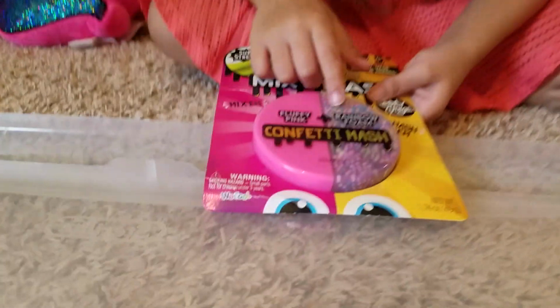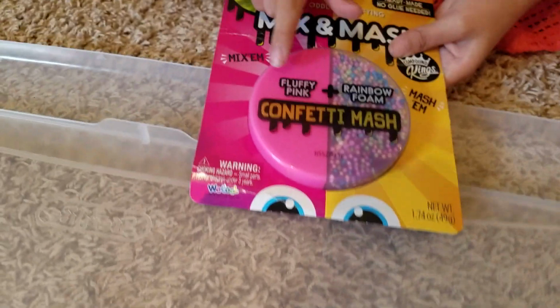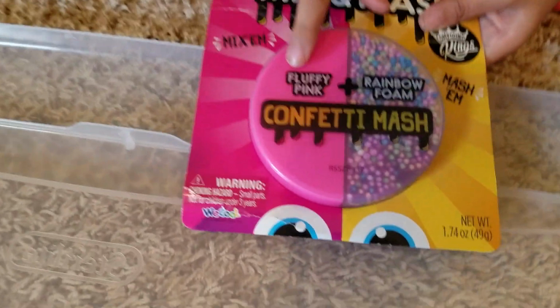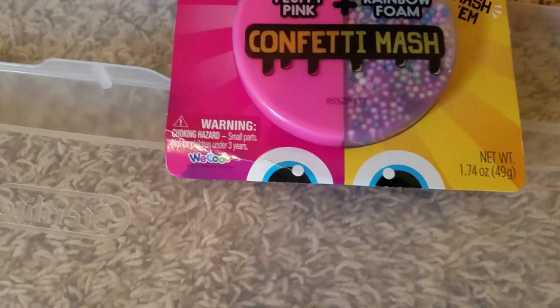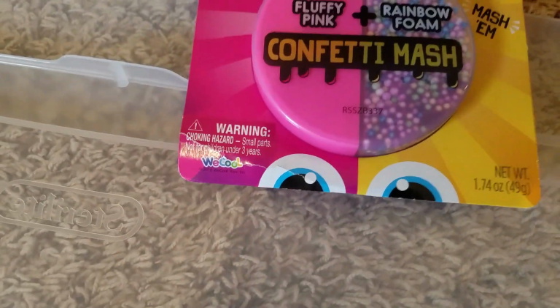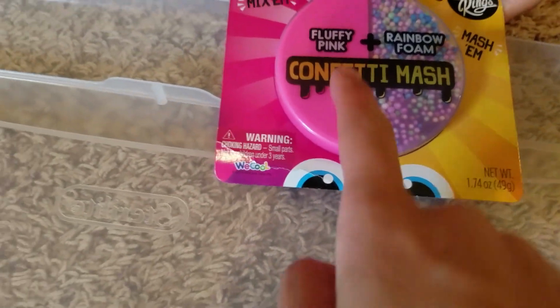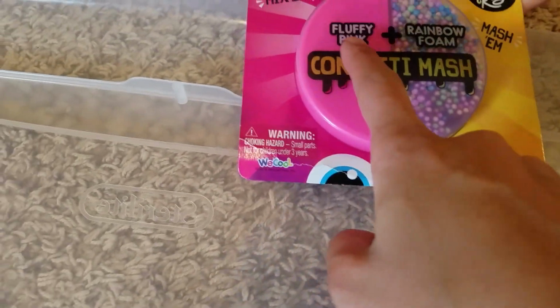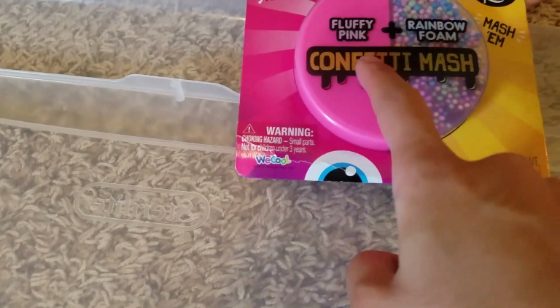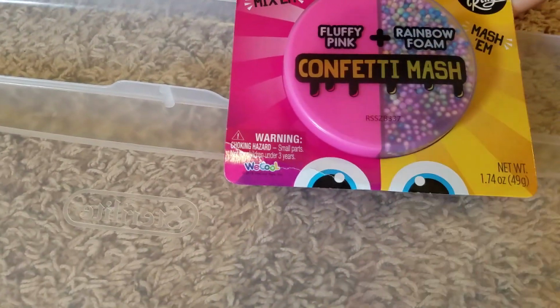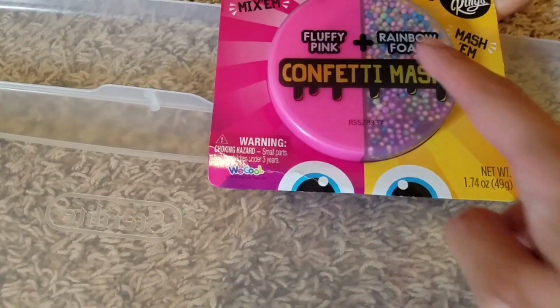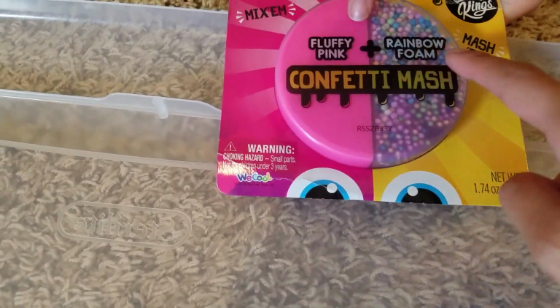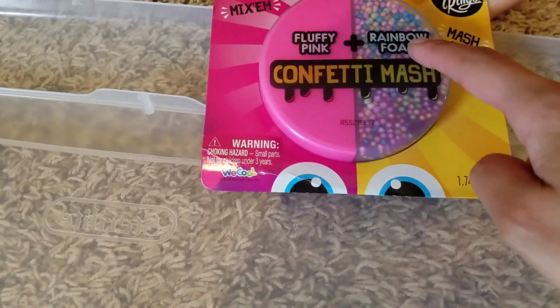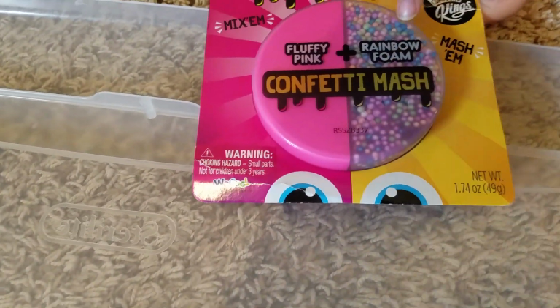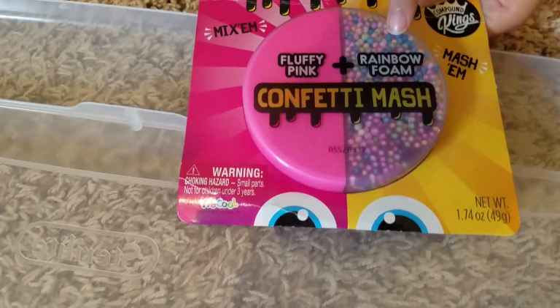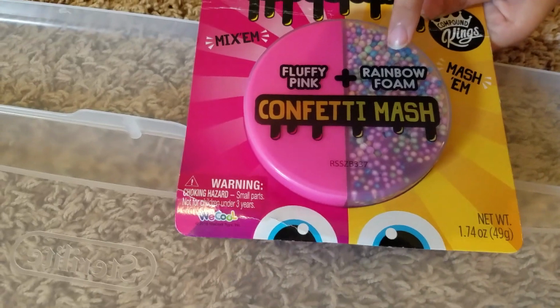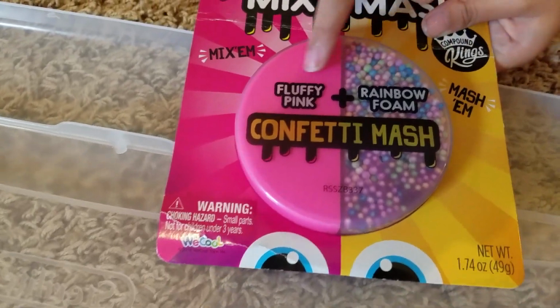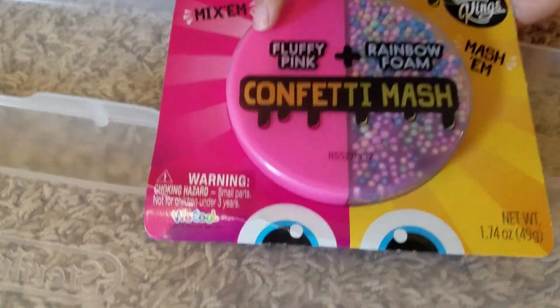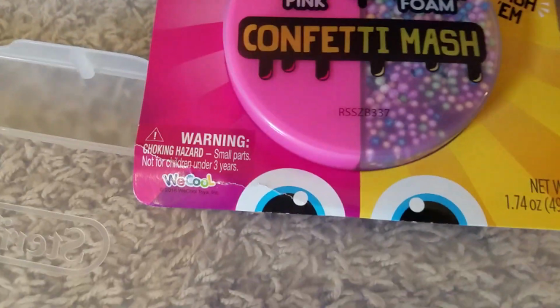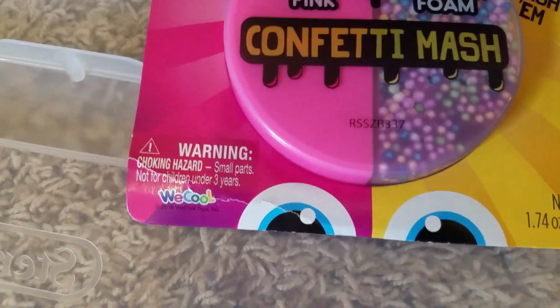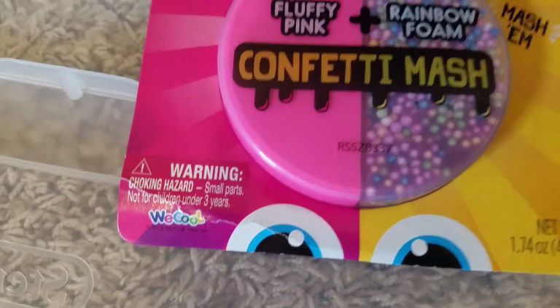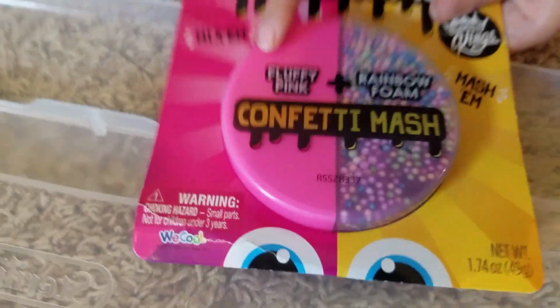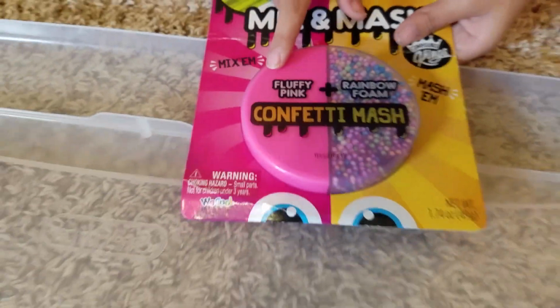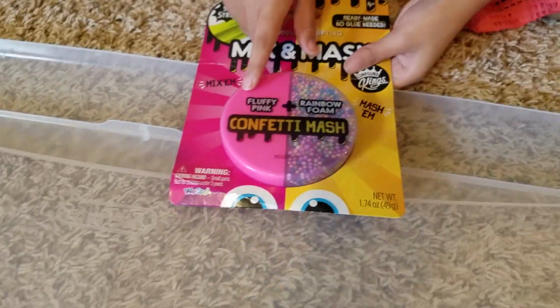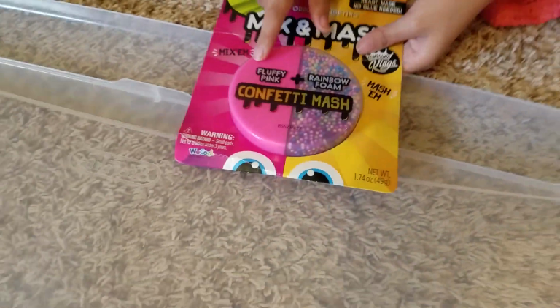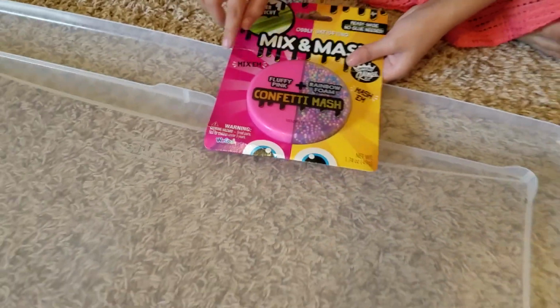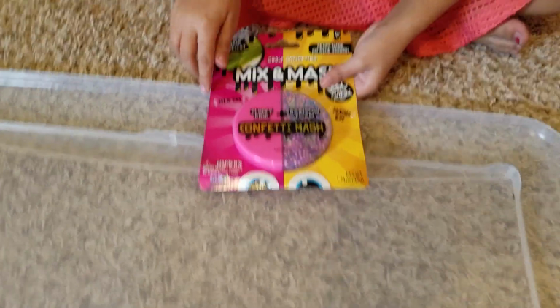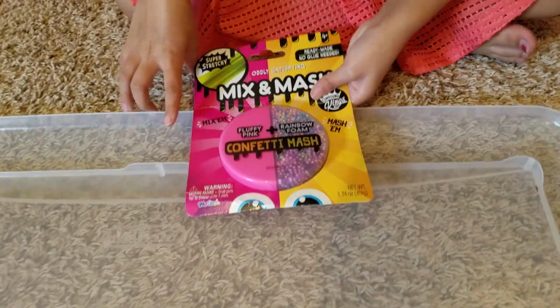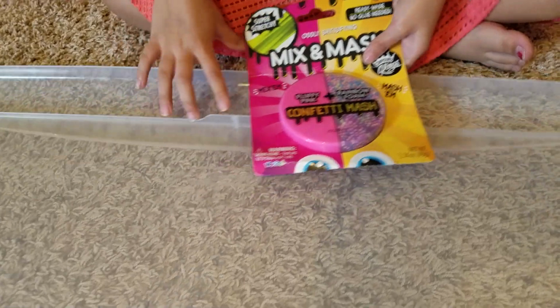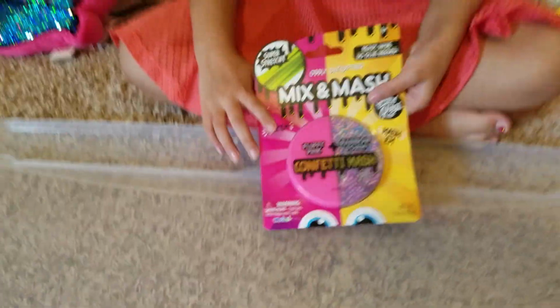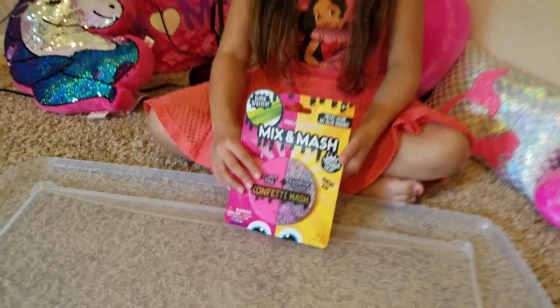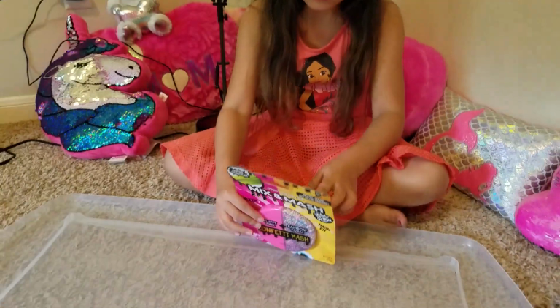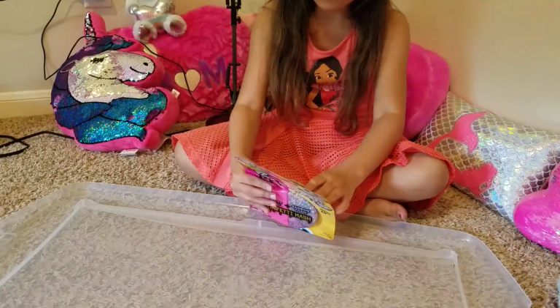So you have to mix this with this. This one is fluffy pink plus rainbow foam, and confetti mash. I'm happy that it has fluffy and then it has foam.